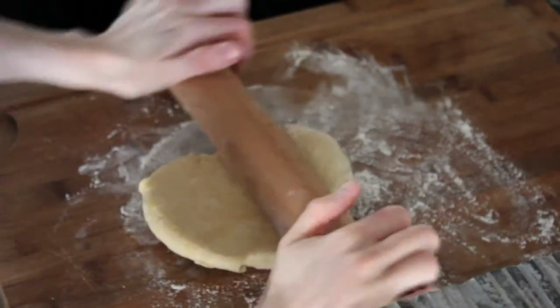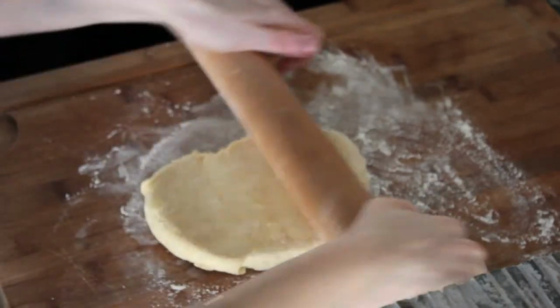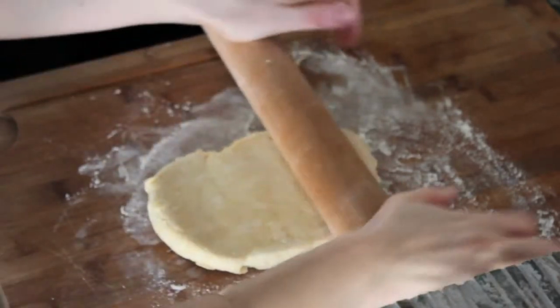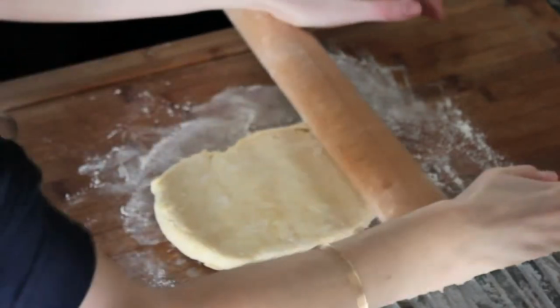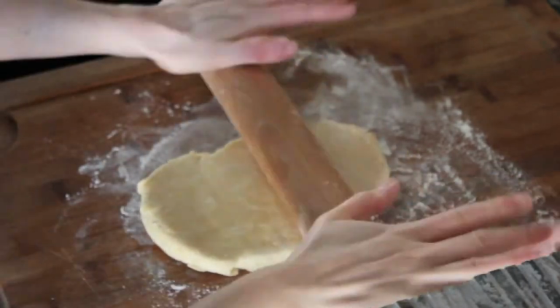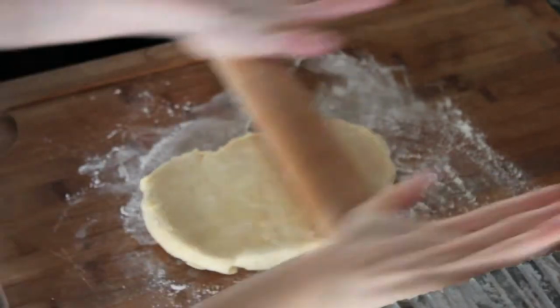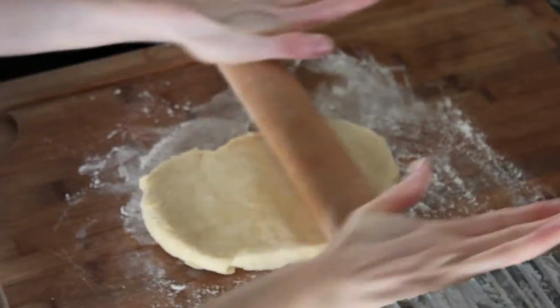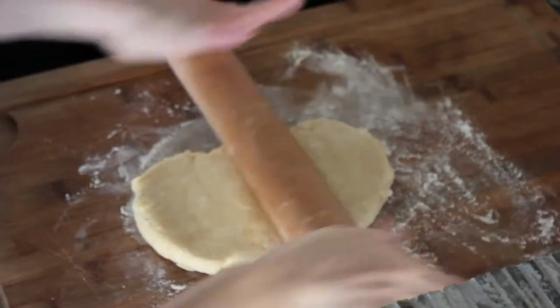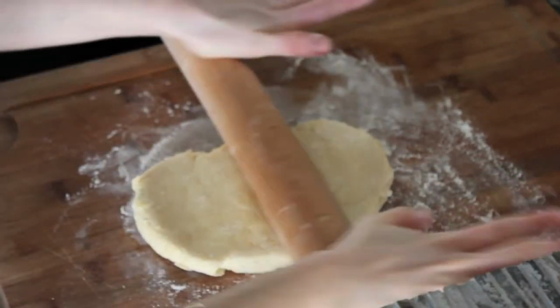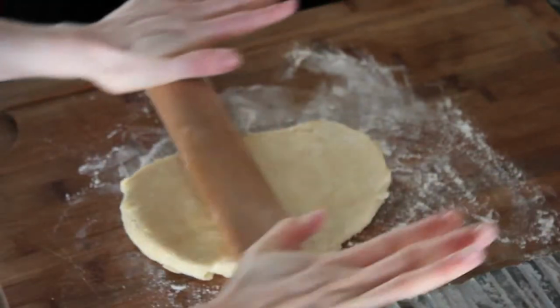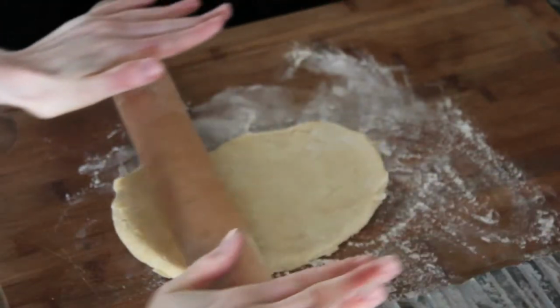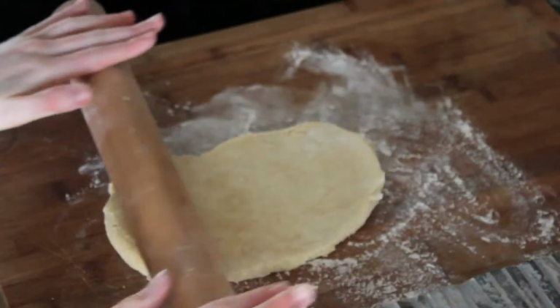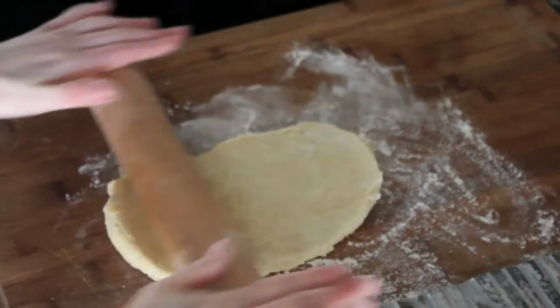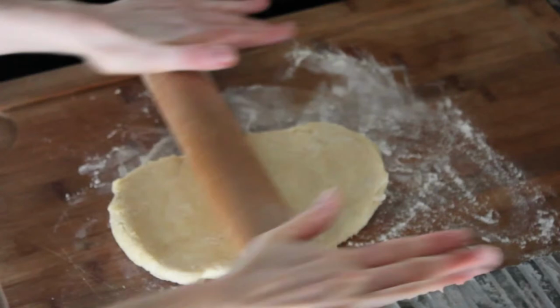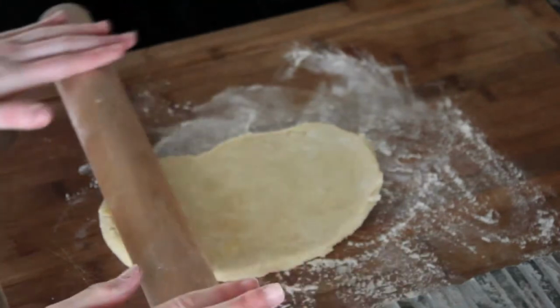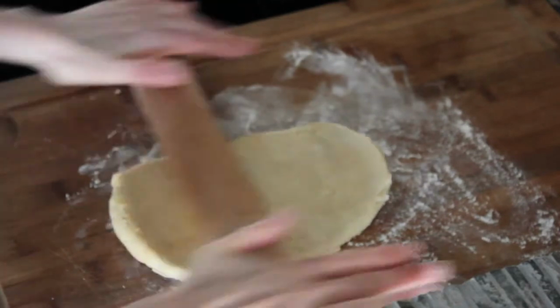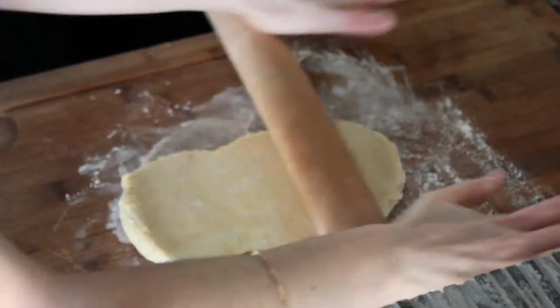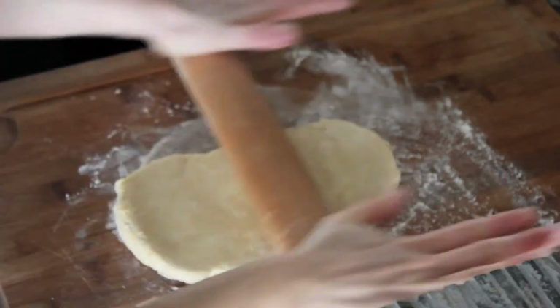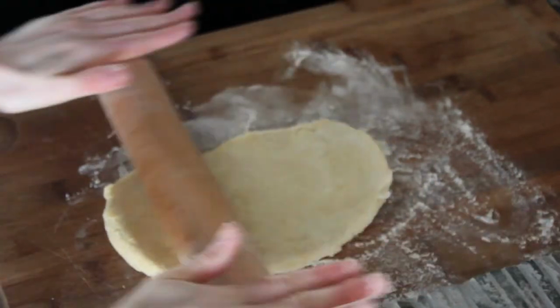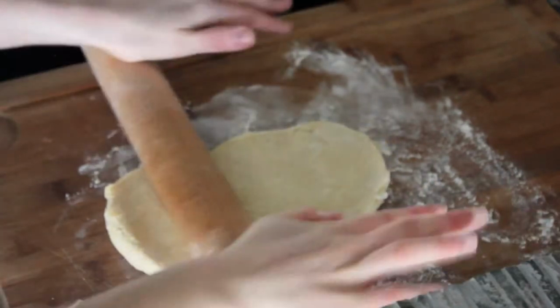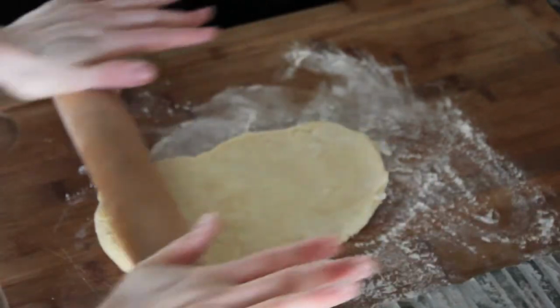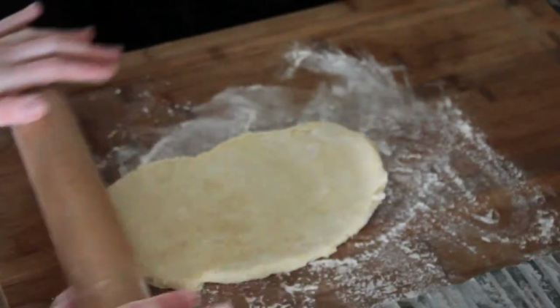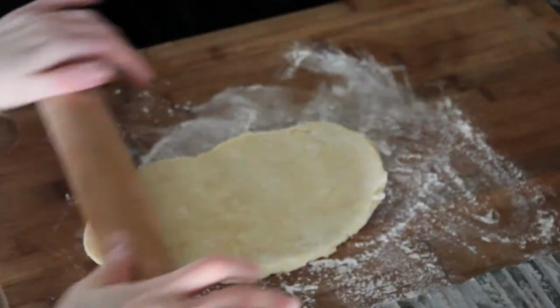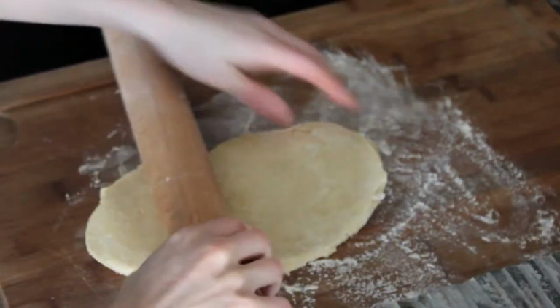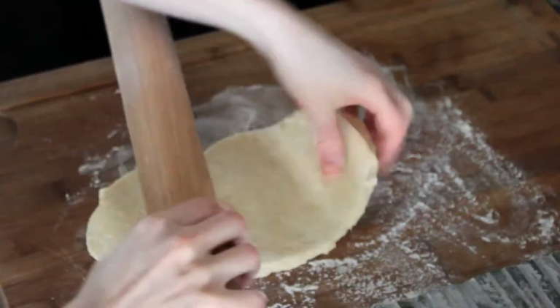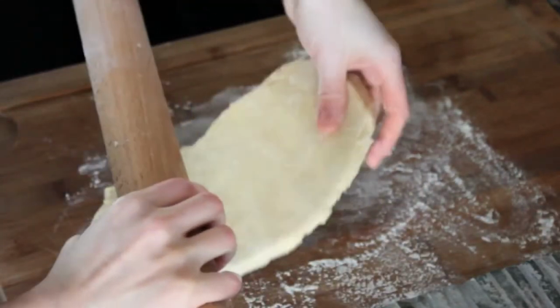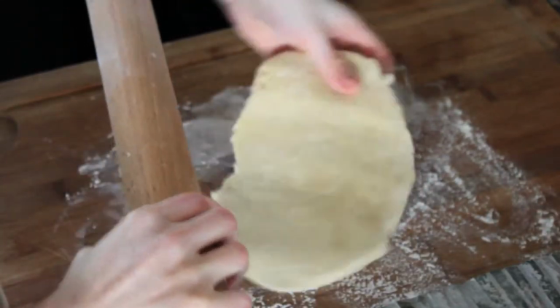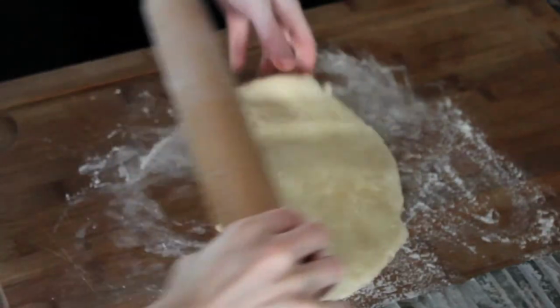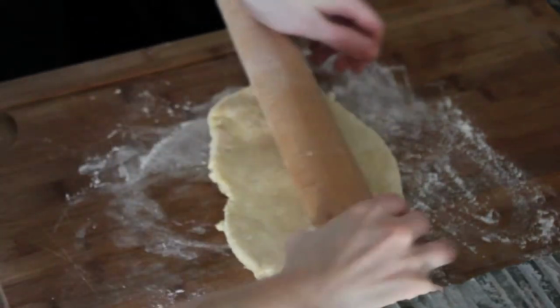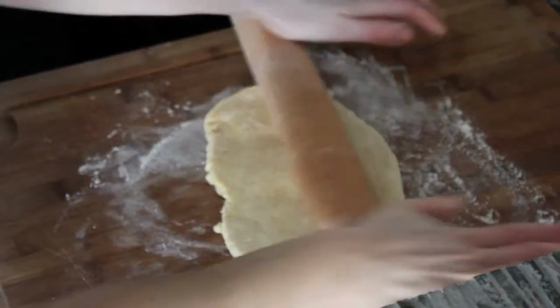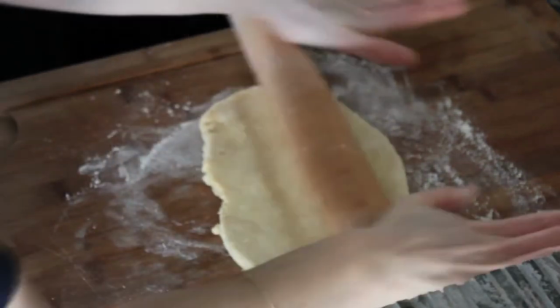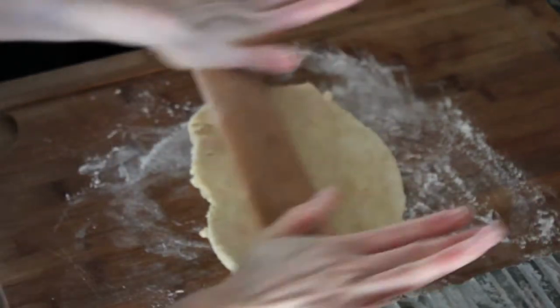You can use this recipe for any kind of sweet tart, but you can also use it for a vegetable tart — just substitute the sugar with any herb that you like.